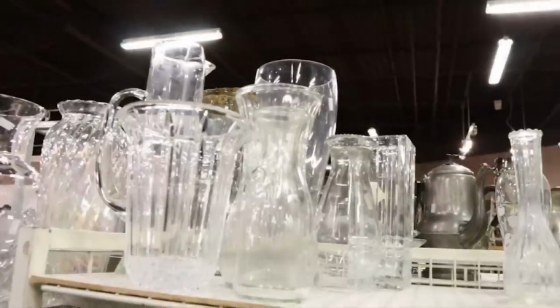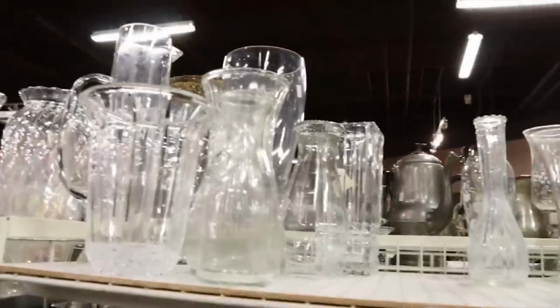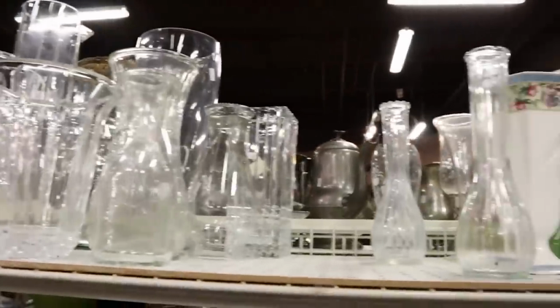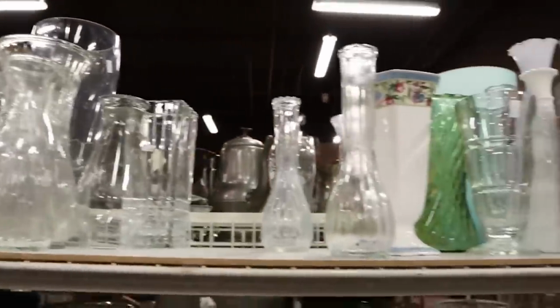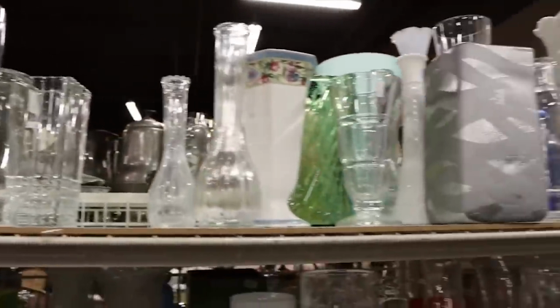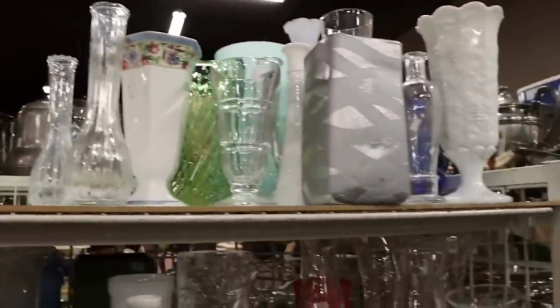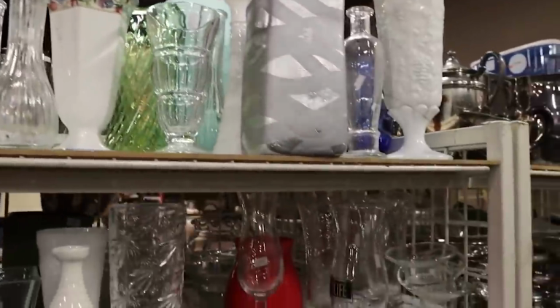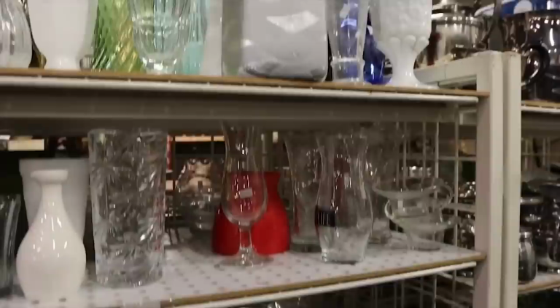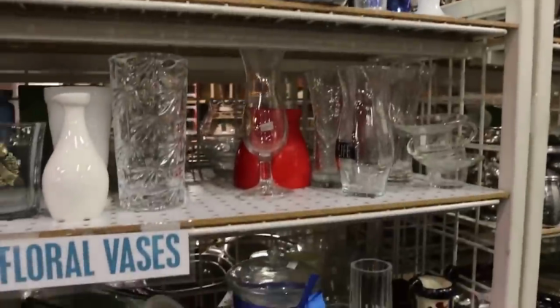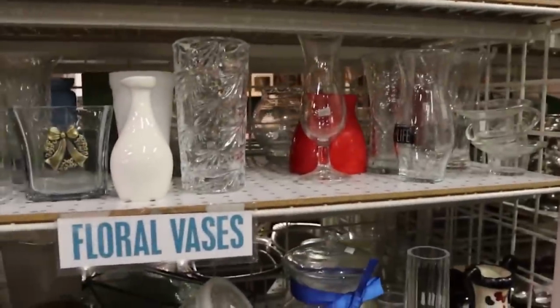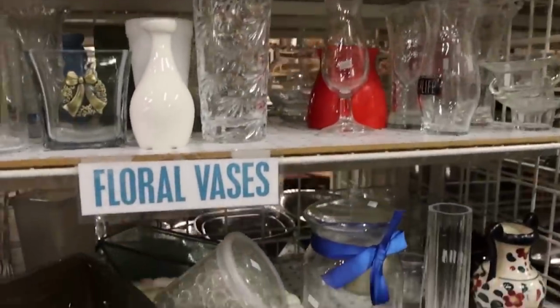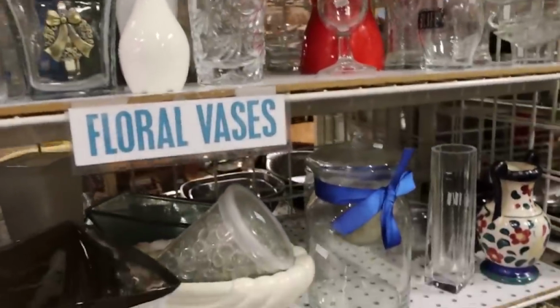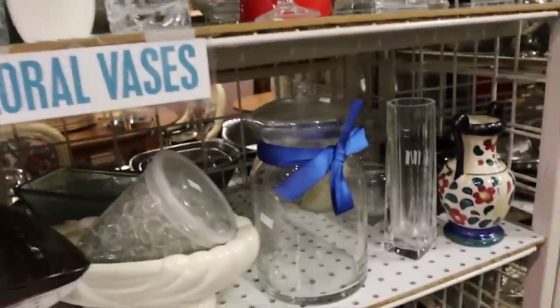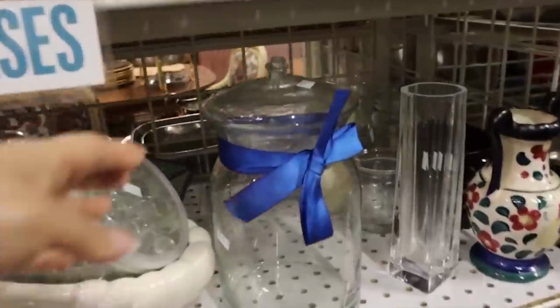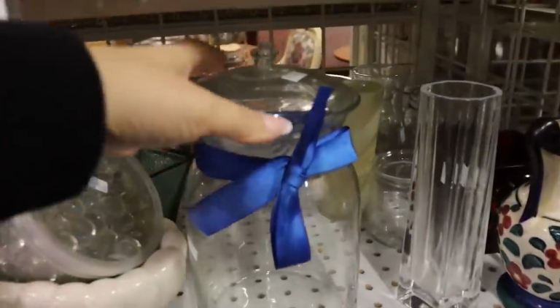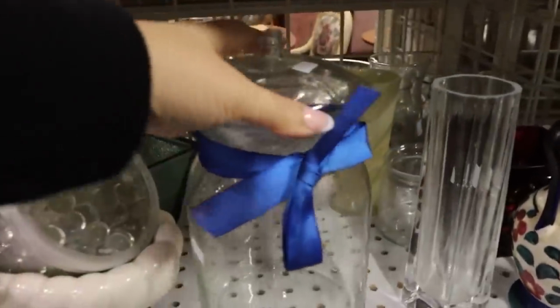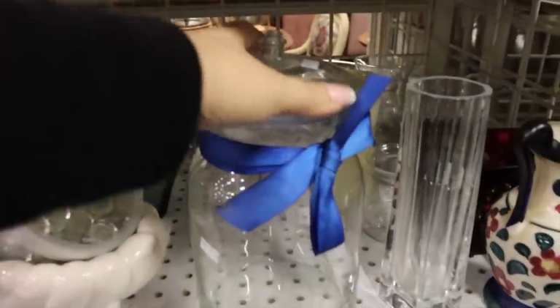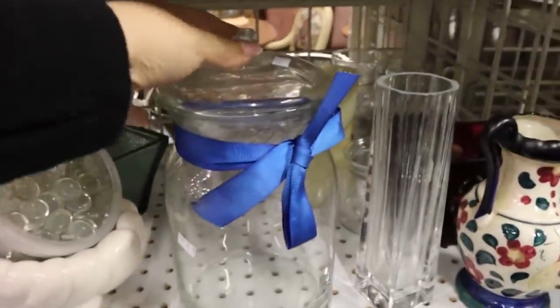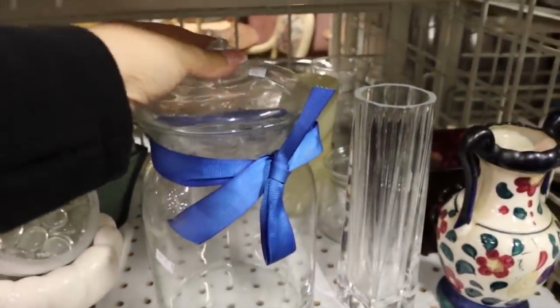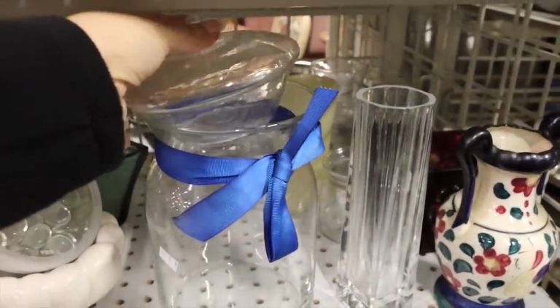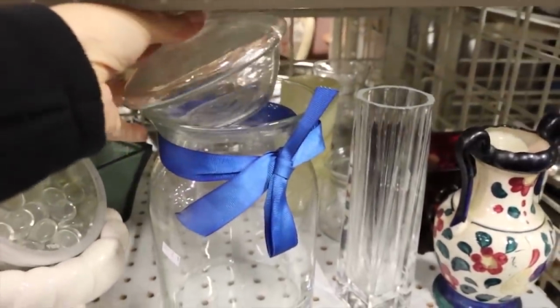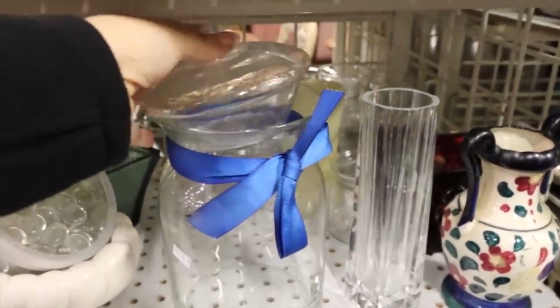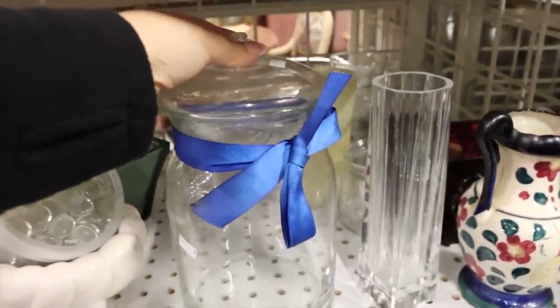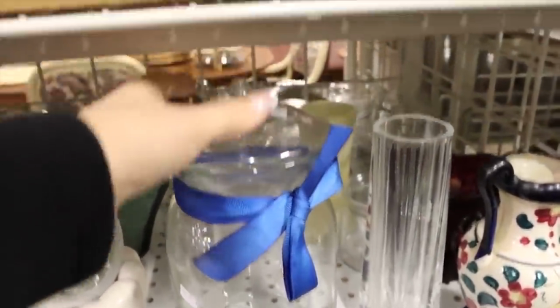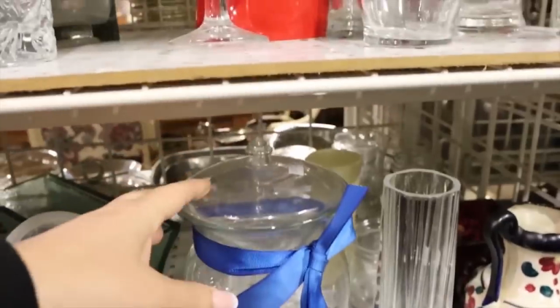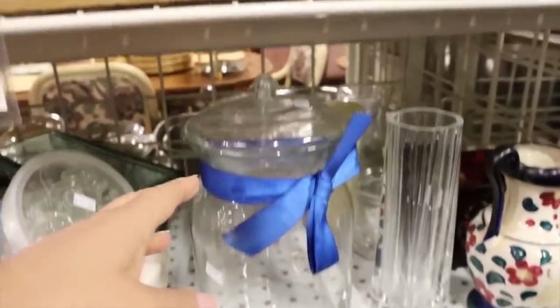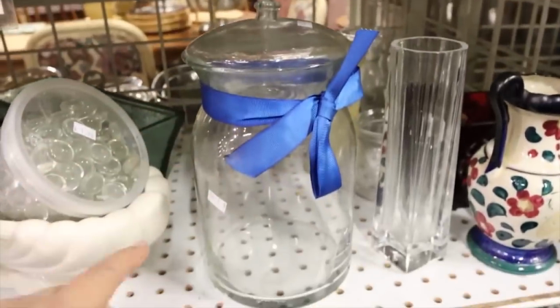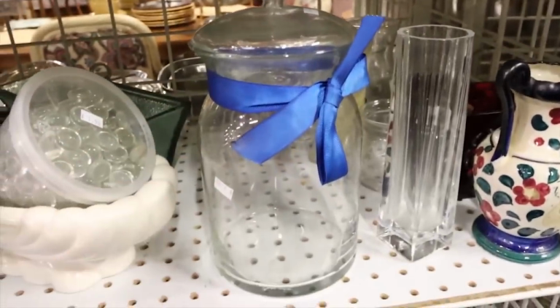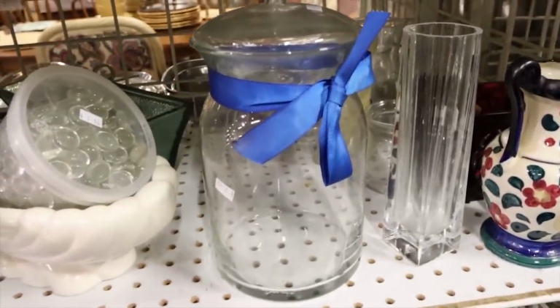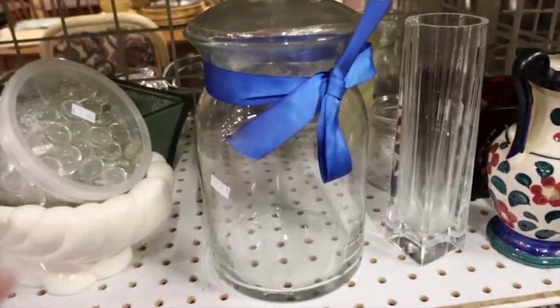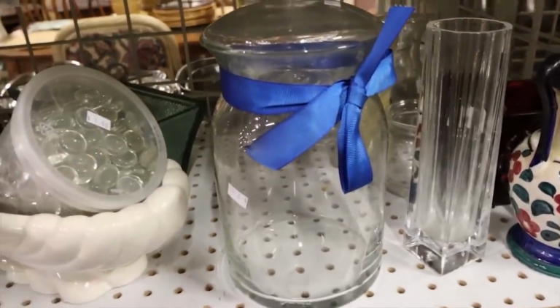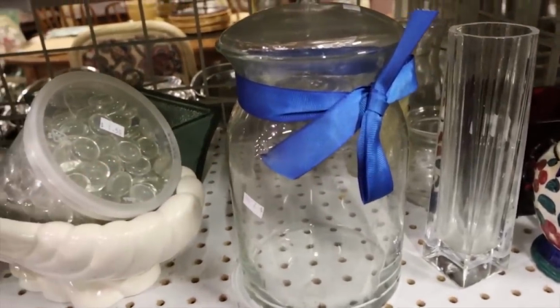Here is some of the glassware at the thrift store. What really stood out to me was this piece right here — it's $2 and it has this really cute lid. We're going to go ahead and pick that up and do a DIY with it.